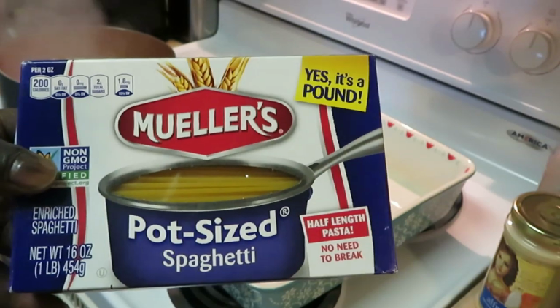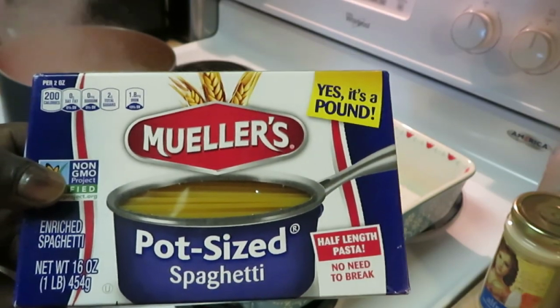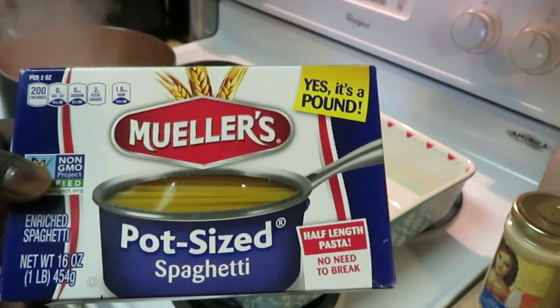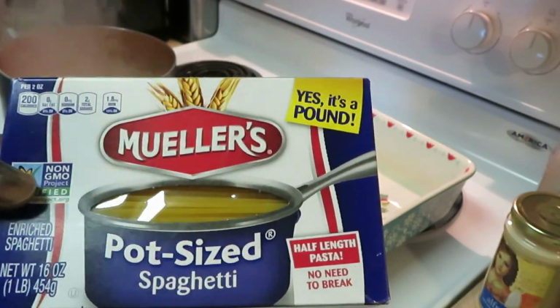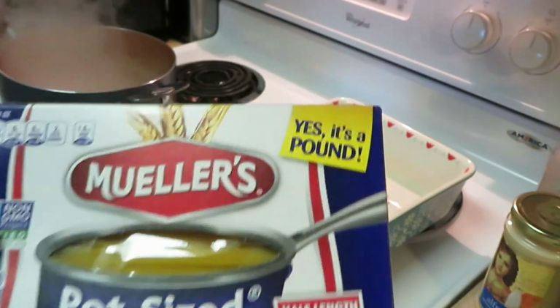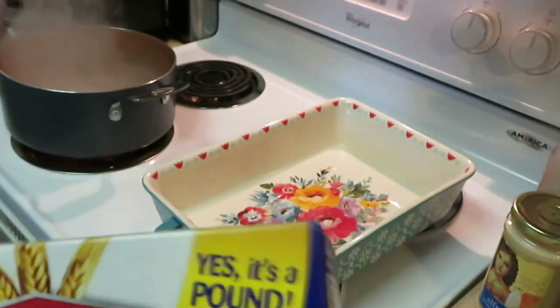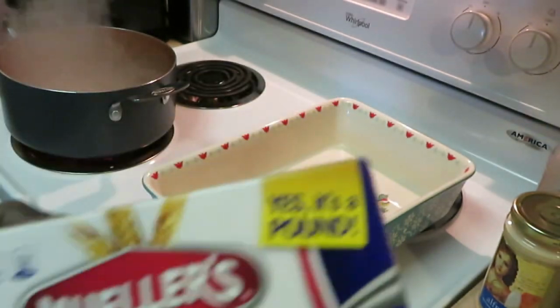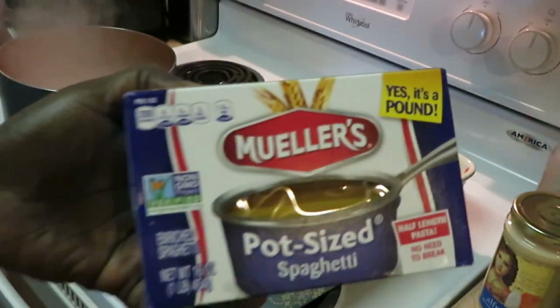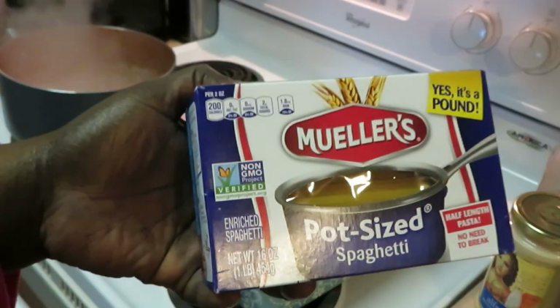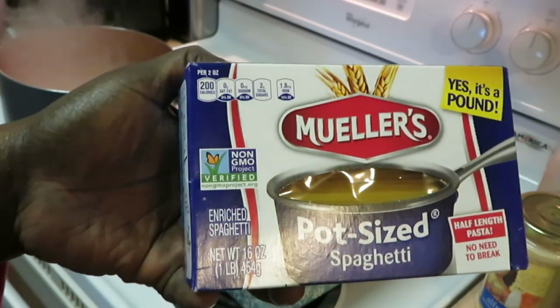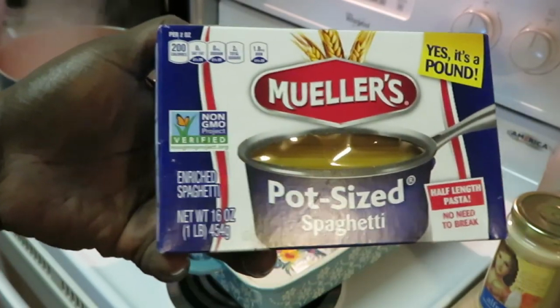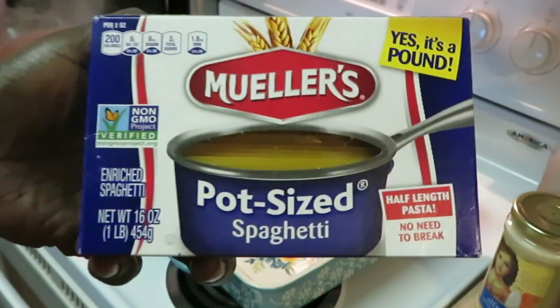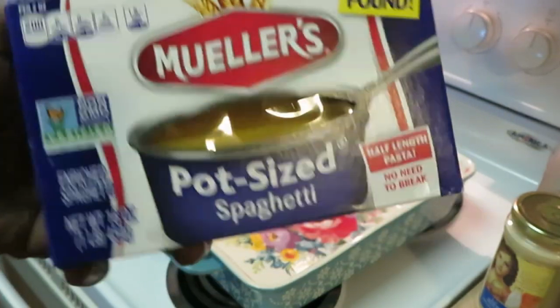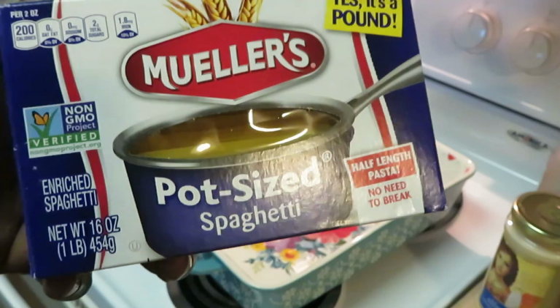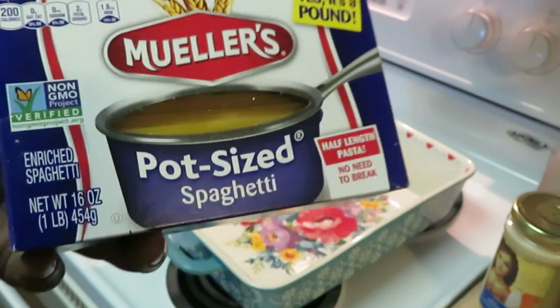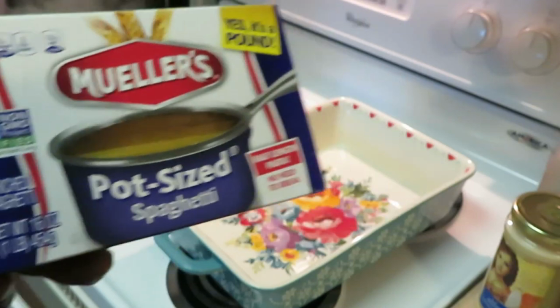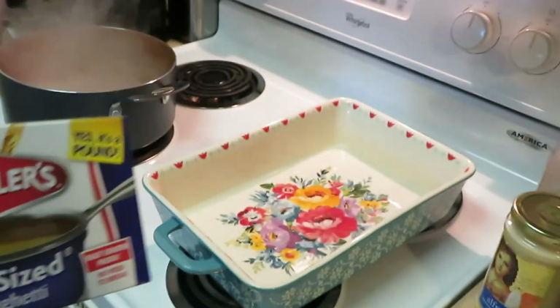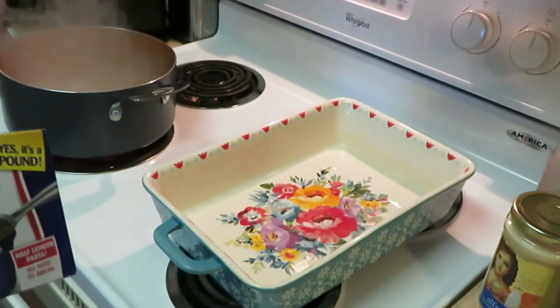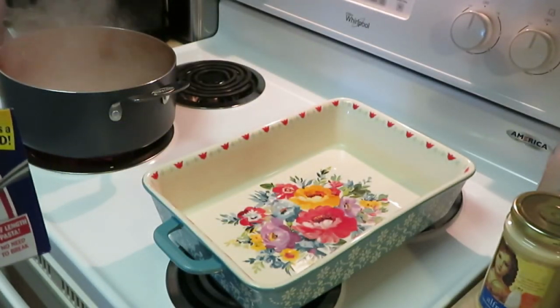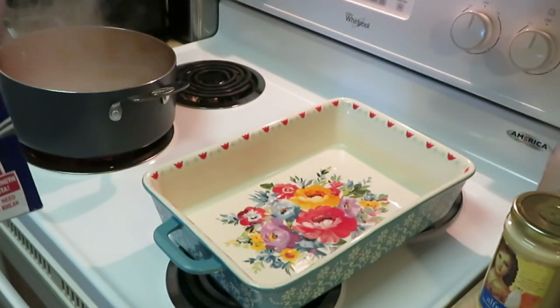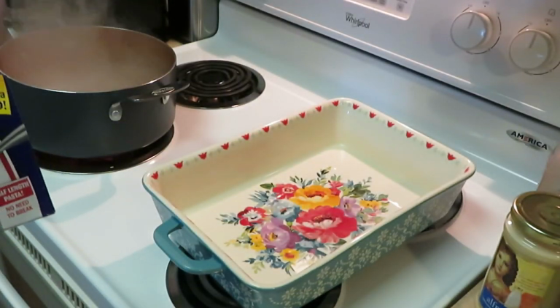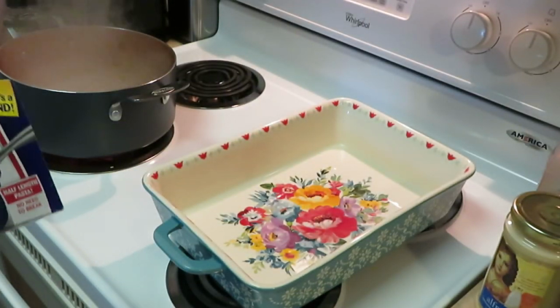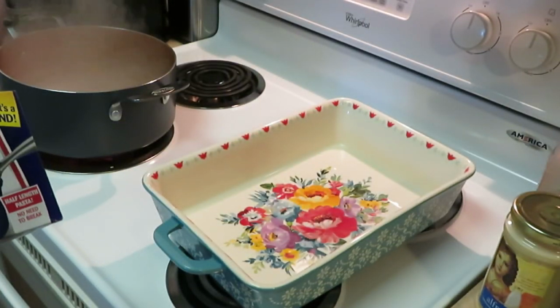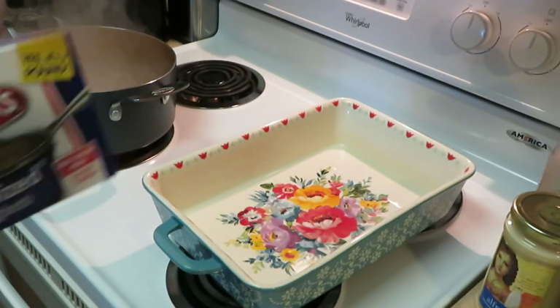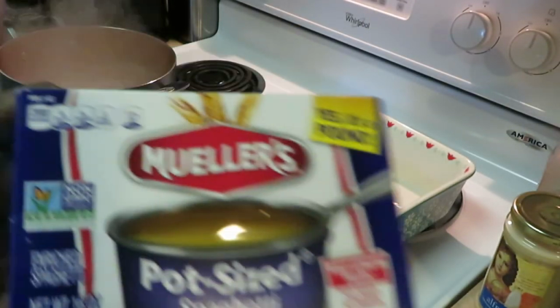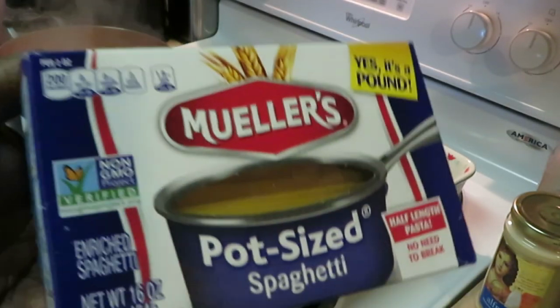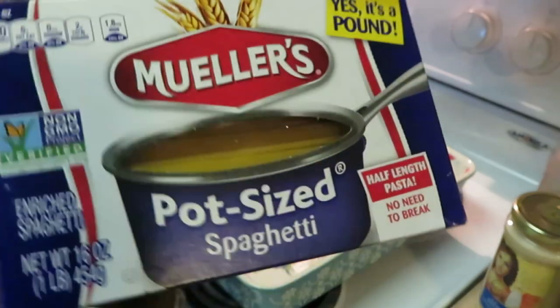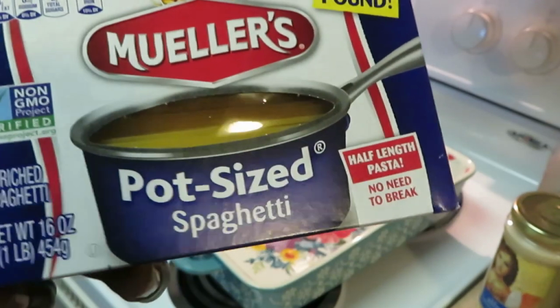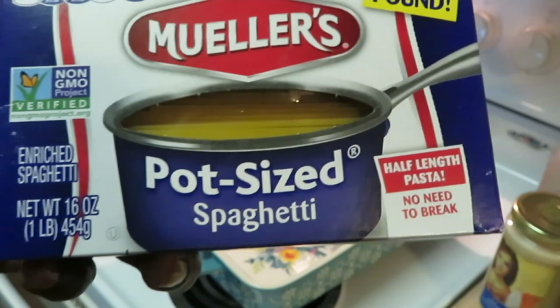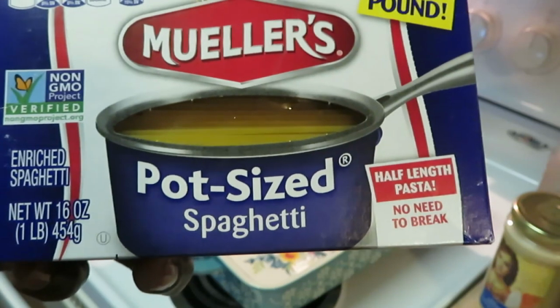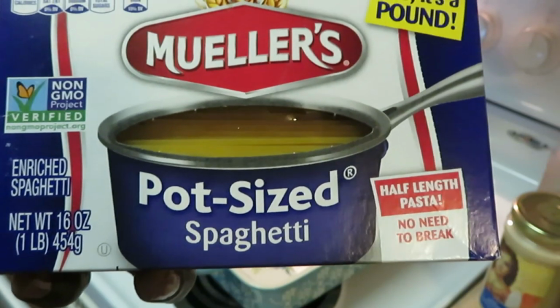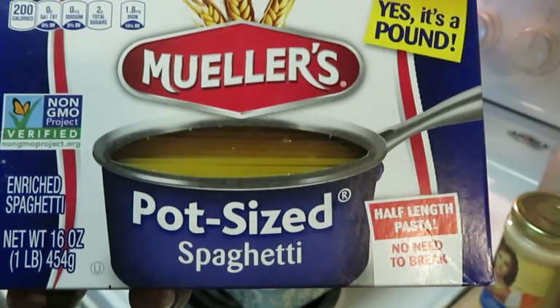I'll be doing something a little different today. I've got the Mueller pot-sized spaghetti — this is my favorite. I like the pot size because usually when I get the long noodles I have to break them, and I like my noodles short, so you should definitely try the pot-sized spaghetti.